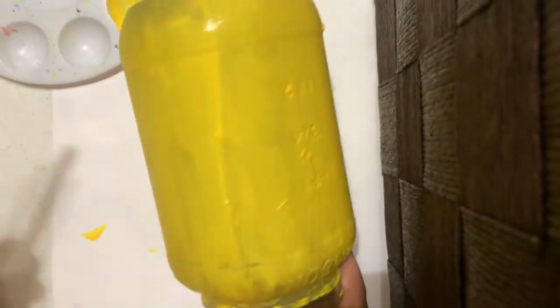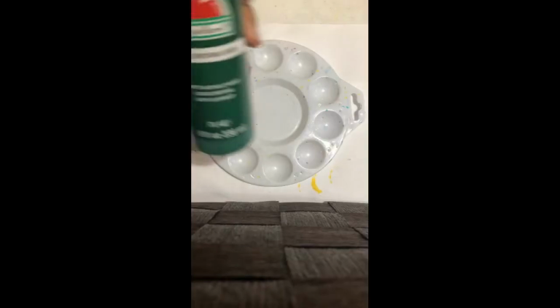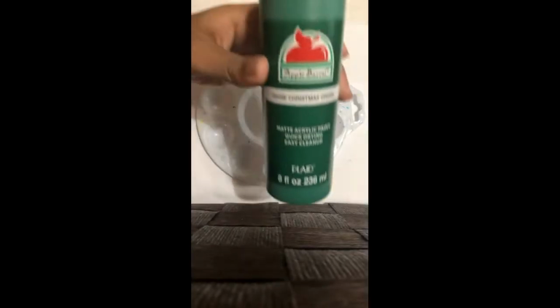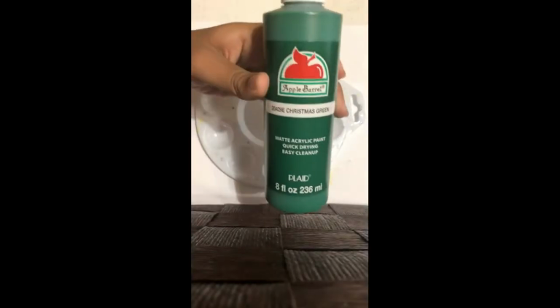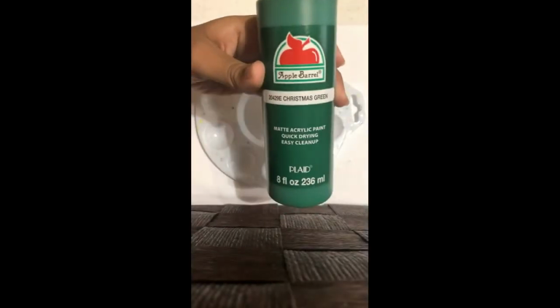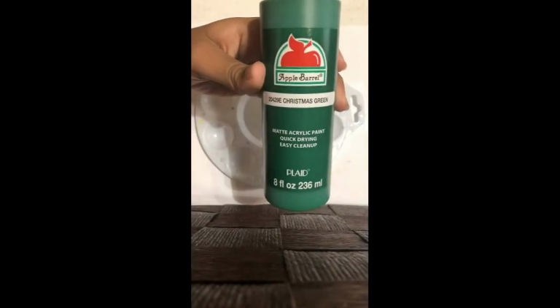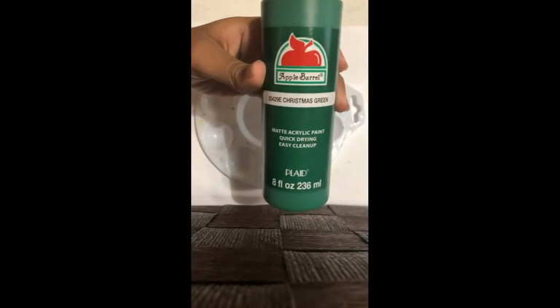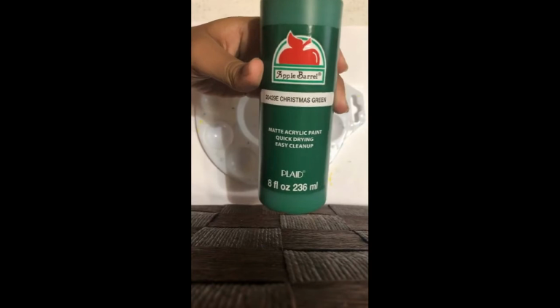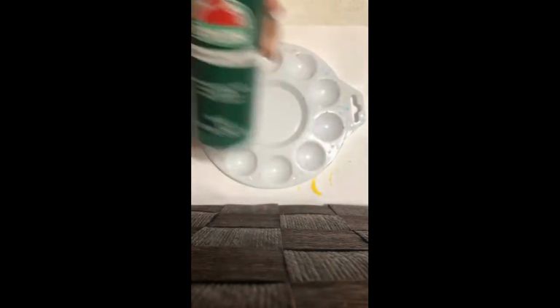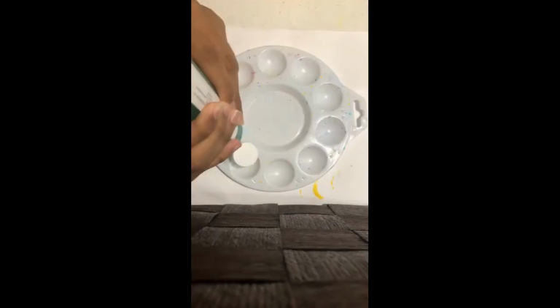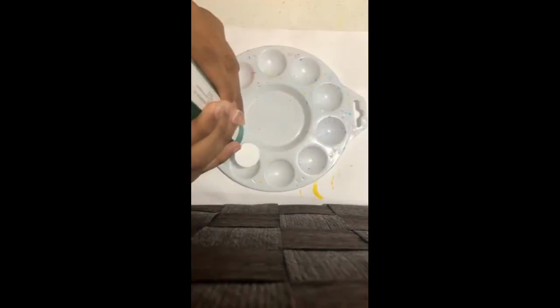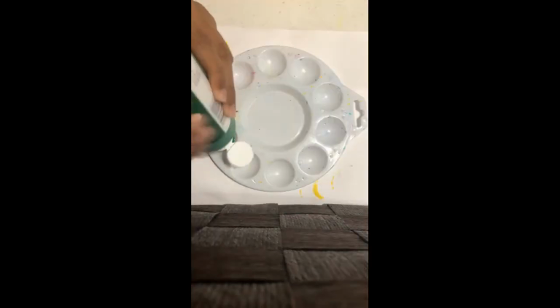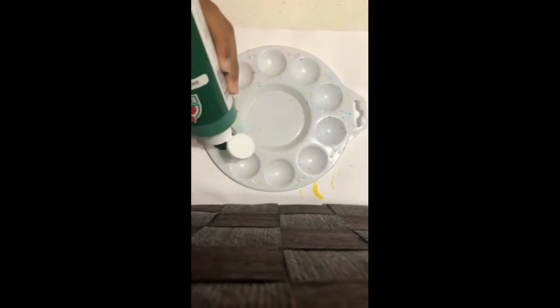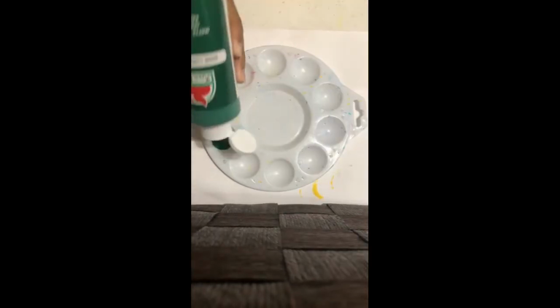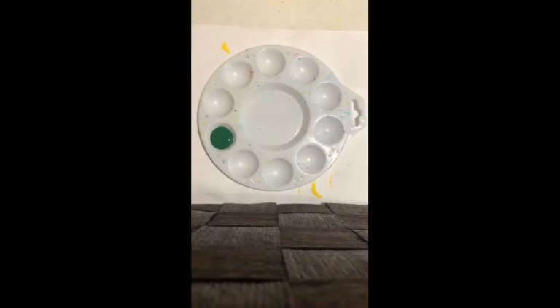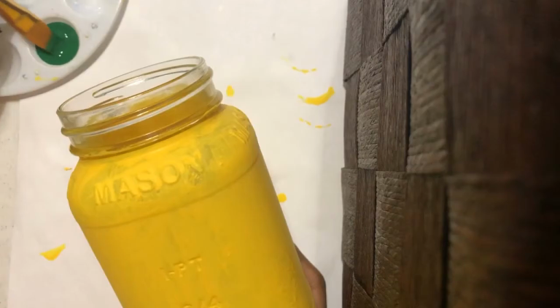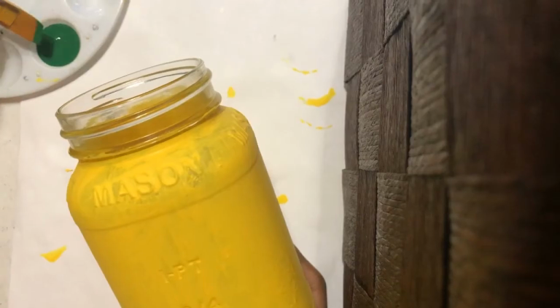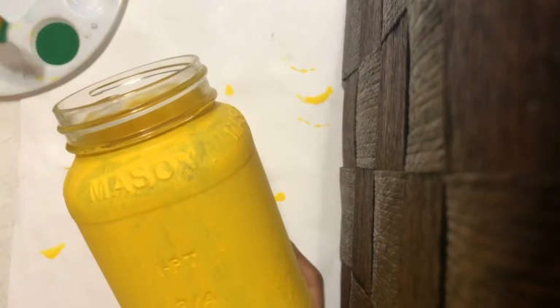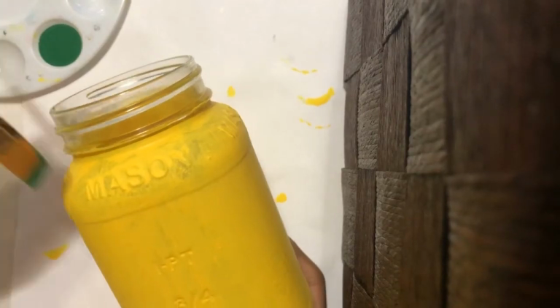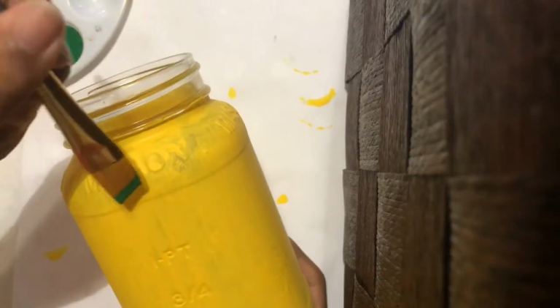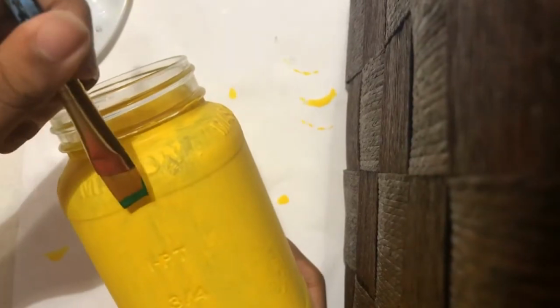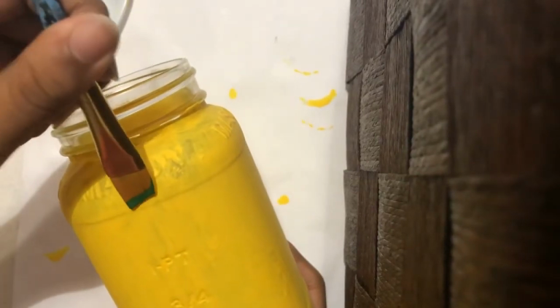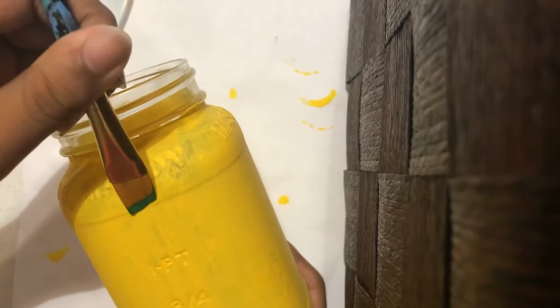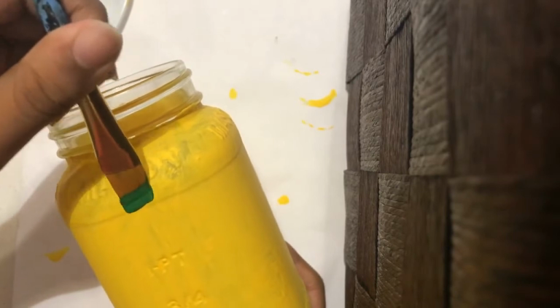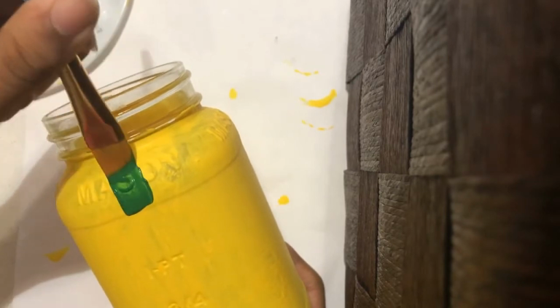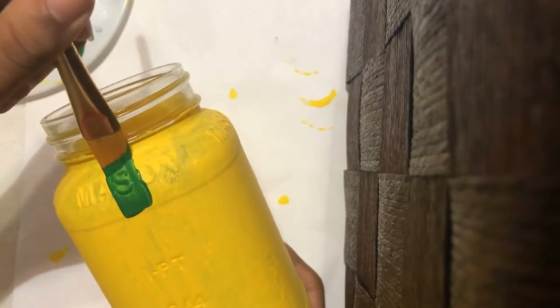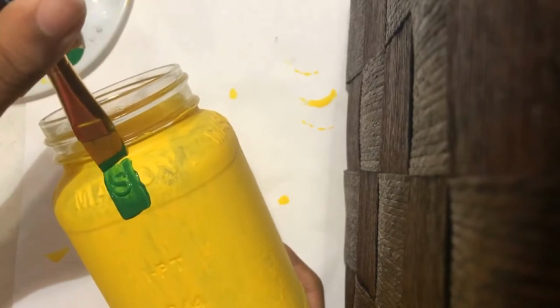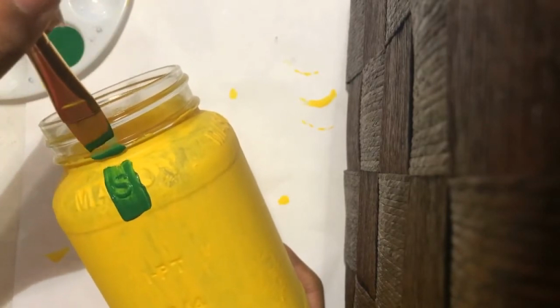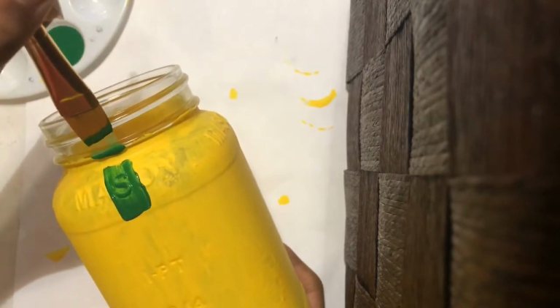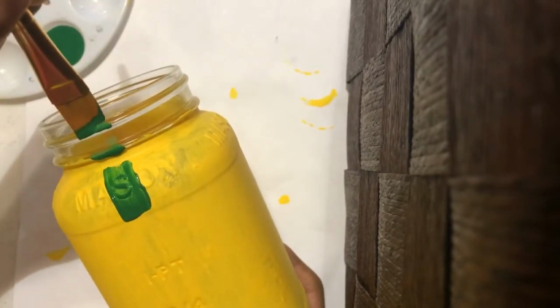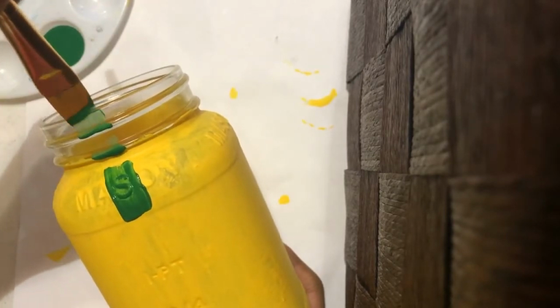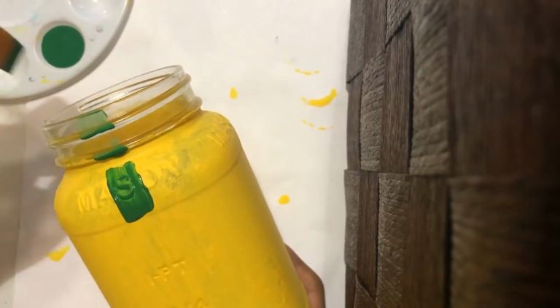Next, get some green paint and pour it out into the paint palette. There's an indent below the word mason, so I'm just going to use the green paint and paint above that indent.